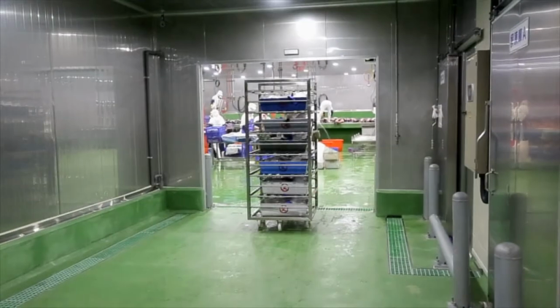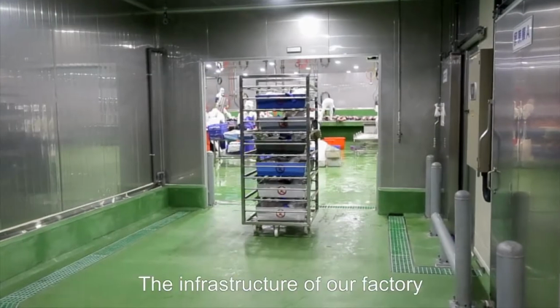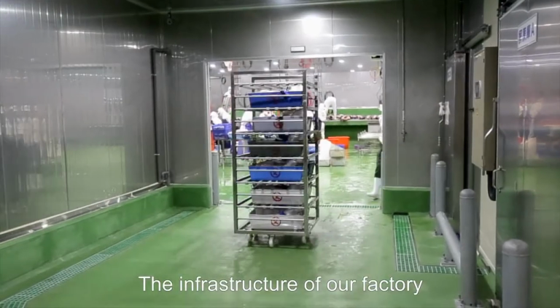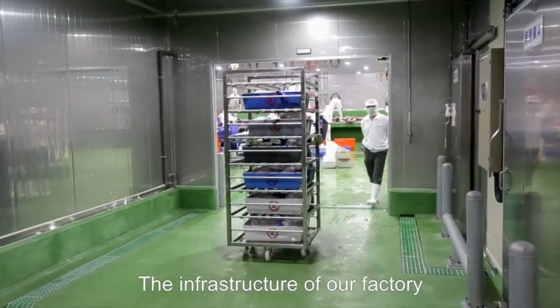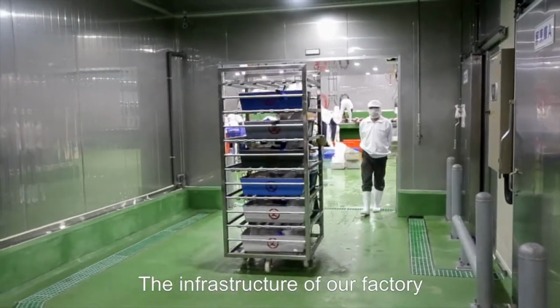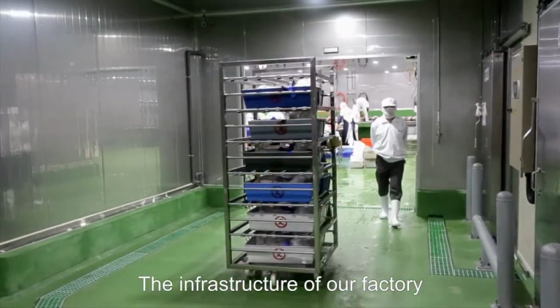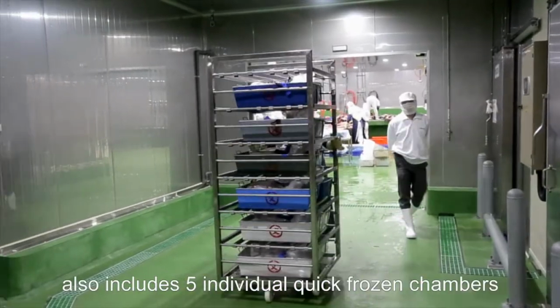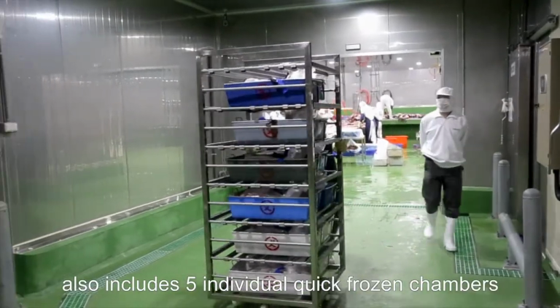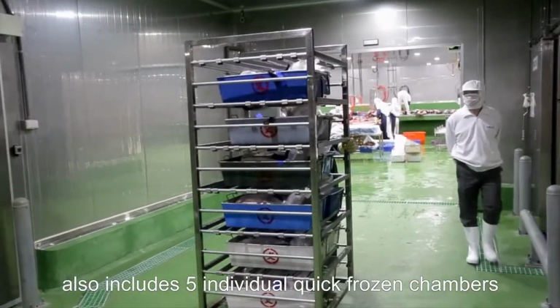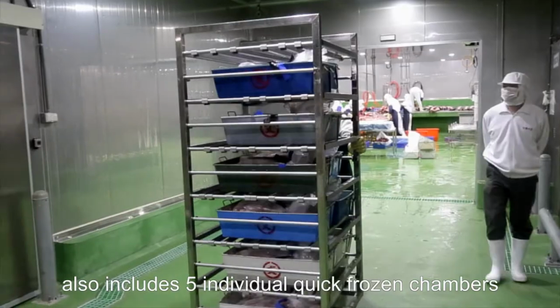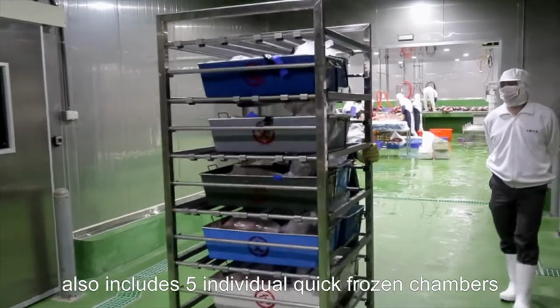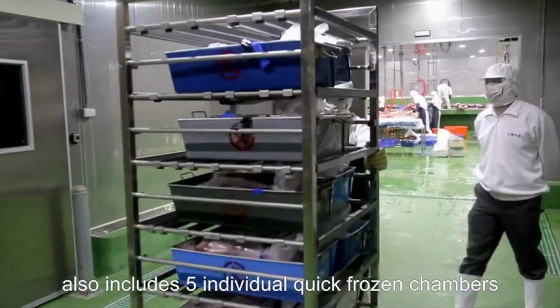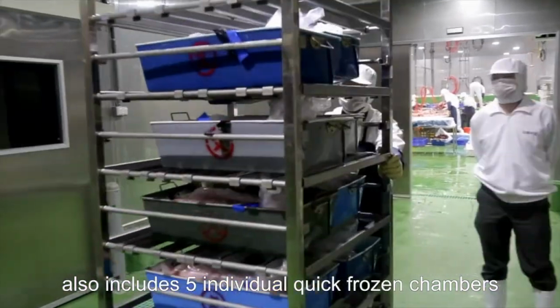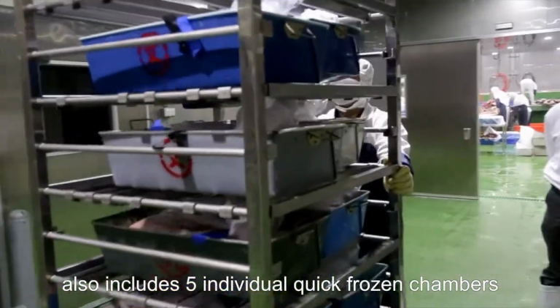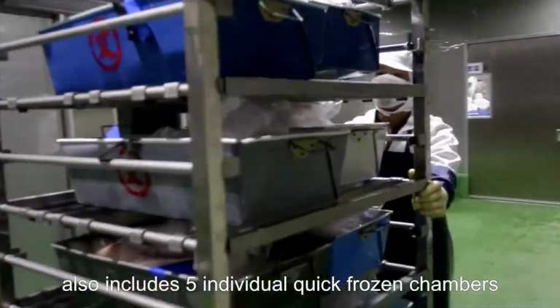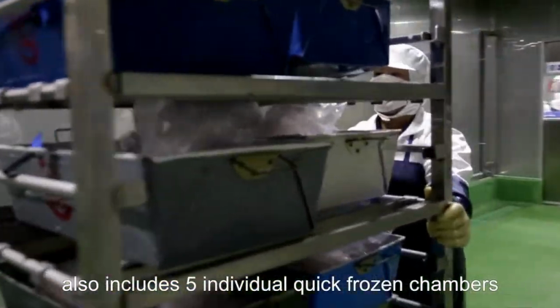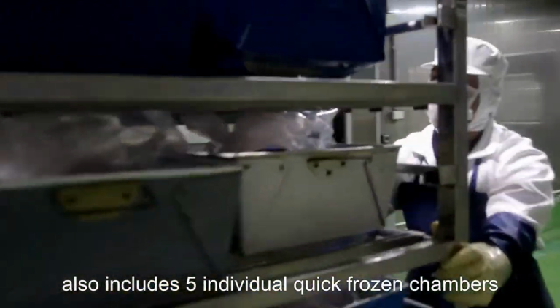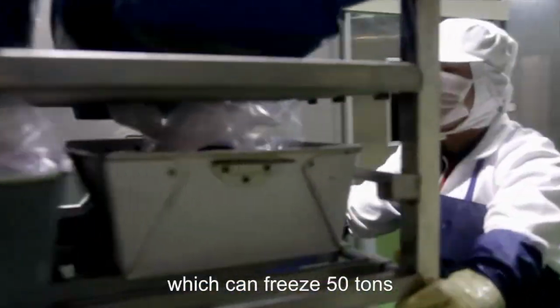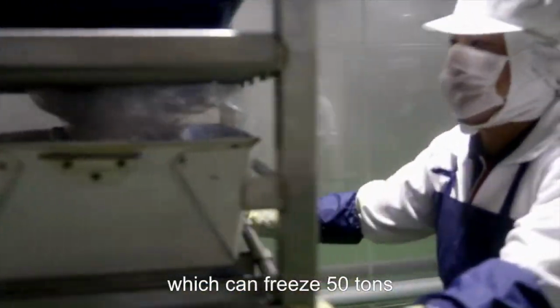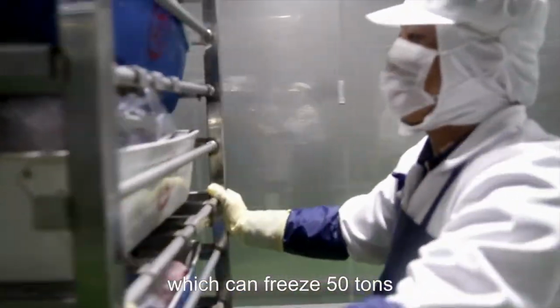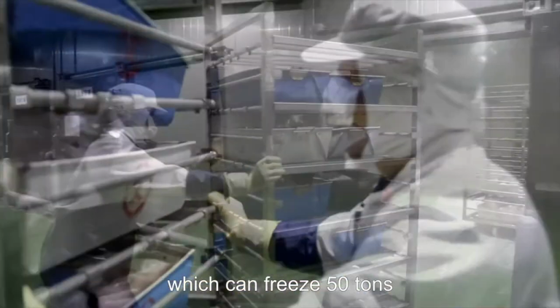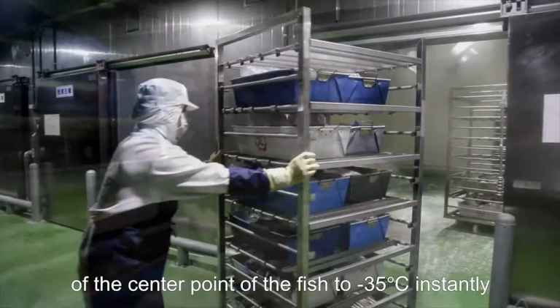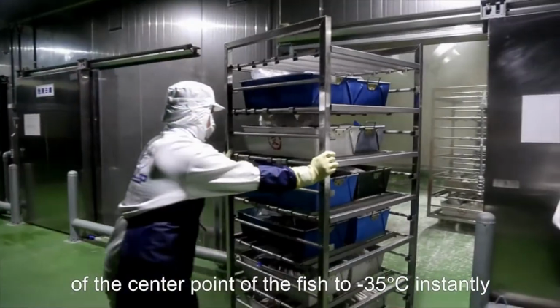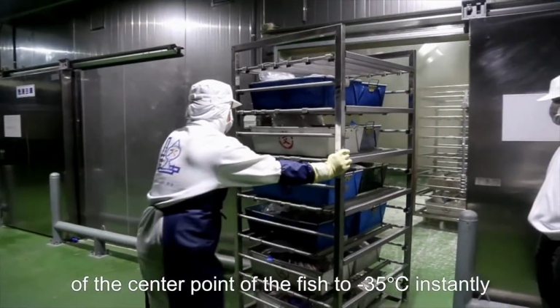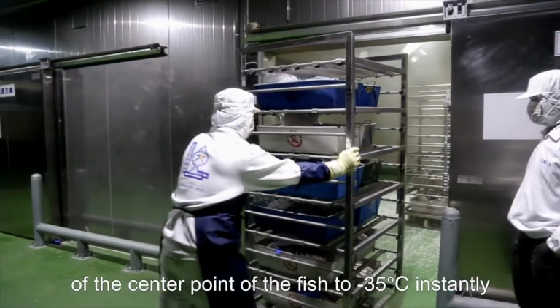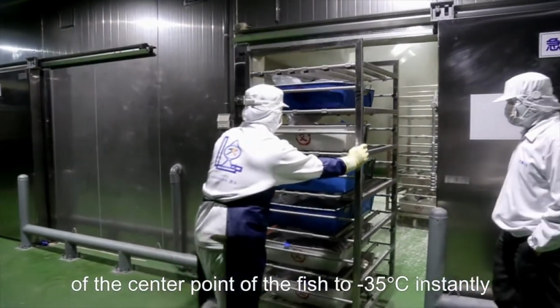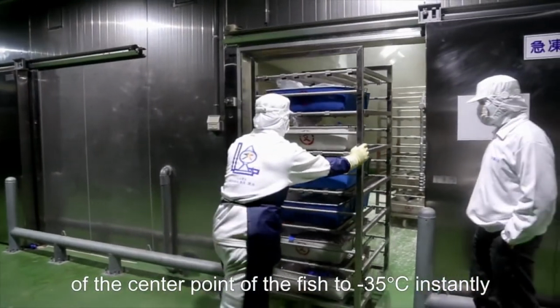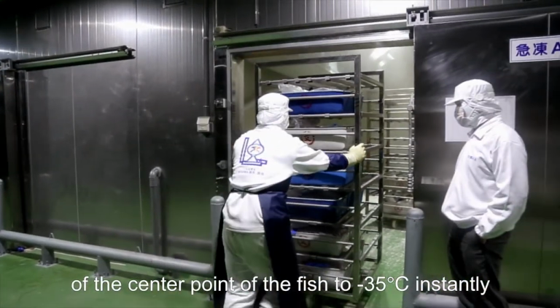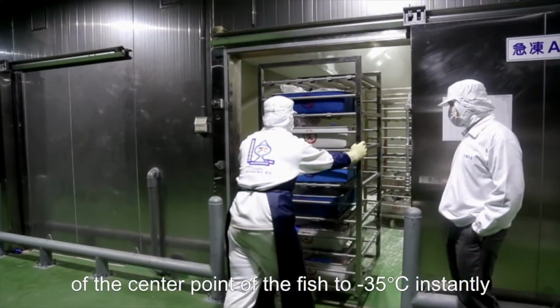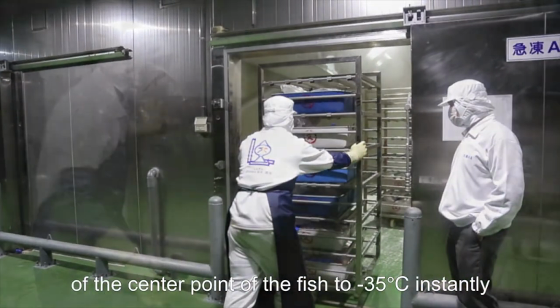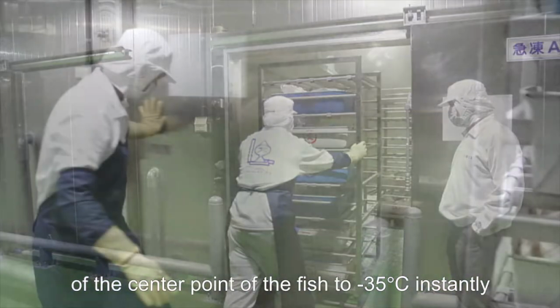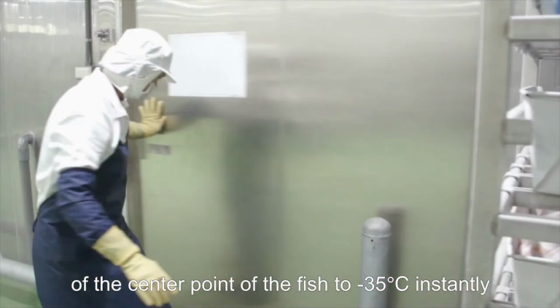The infrastructure of our factory also includes five individual quick-frozen chambers, which can freeze the center point of the fish to minus 35 degrees instantly.